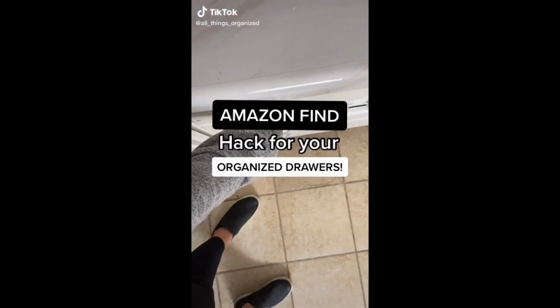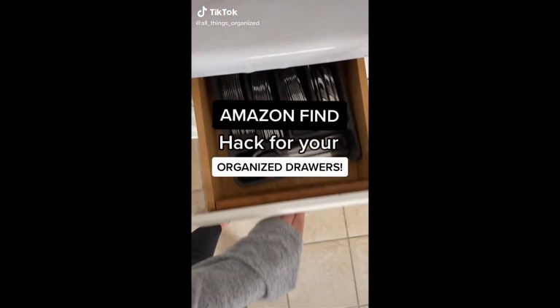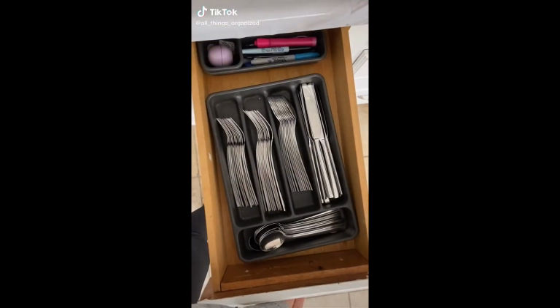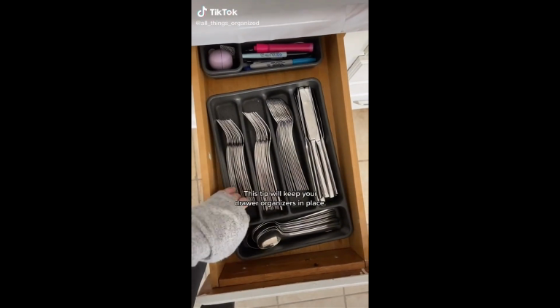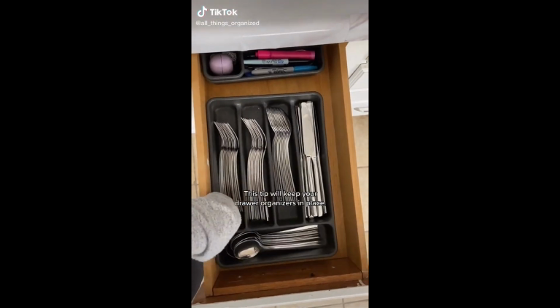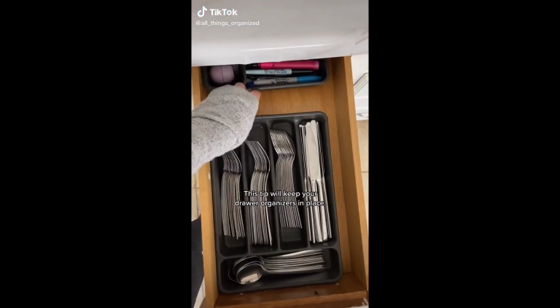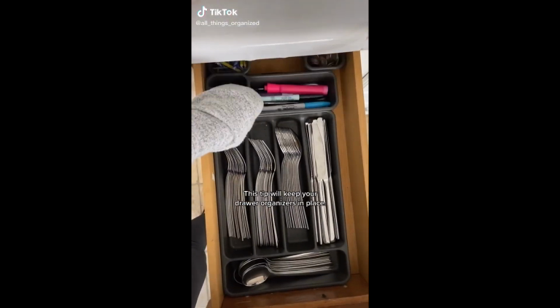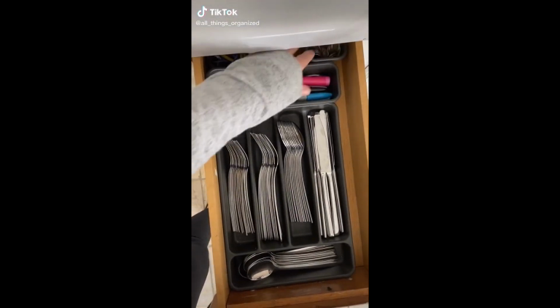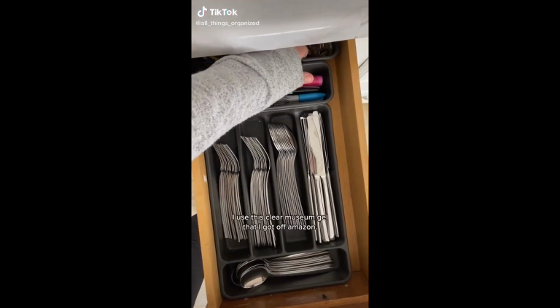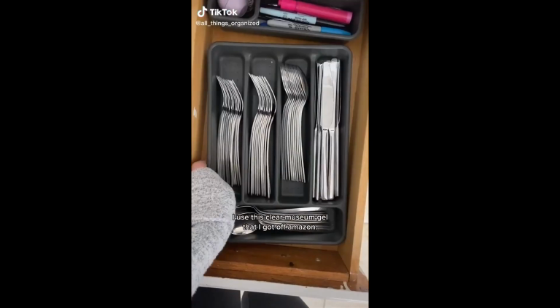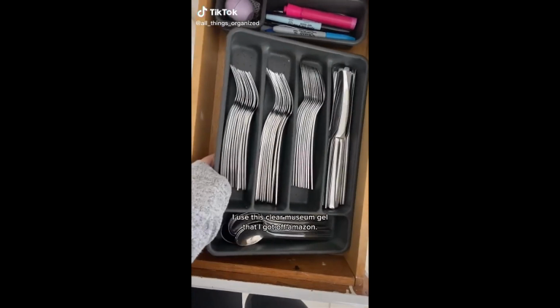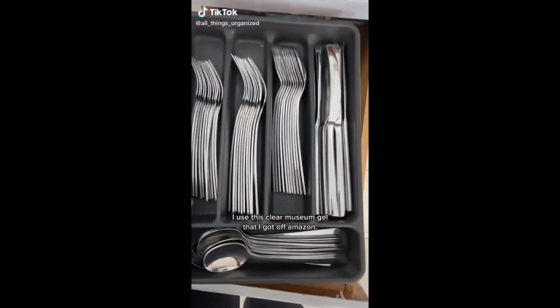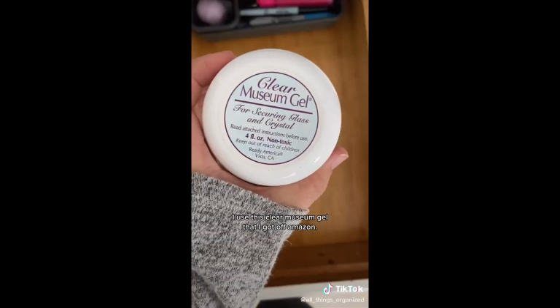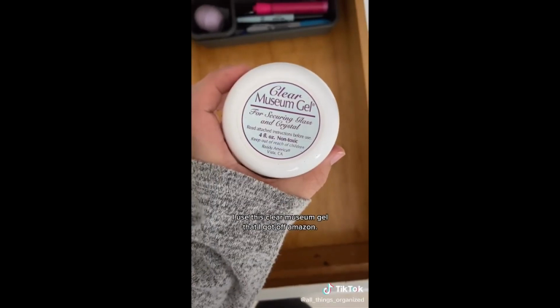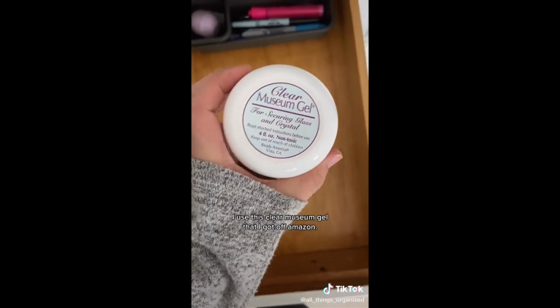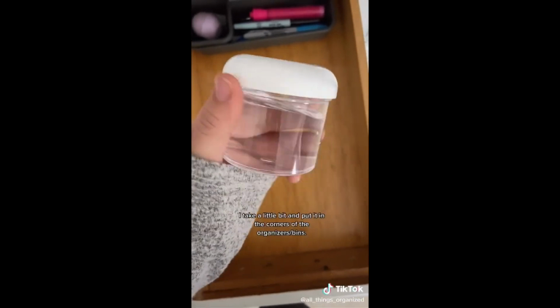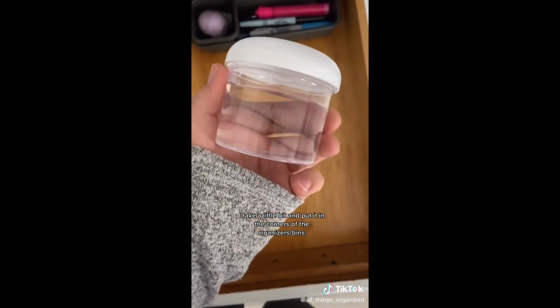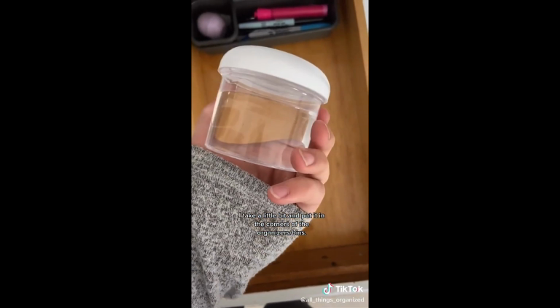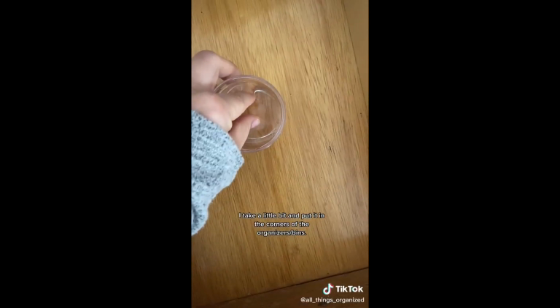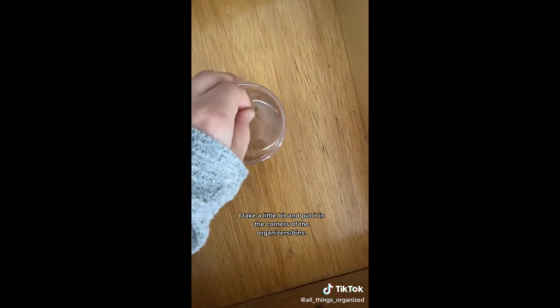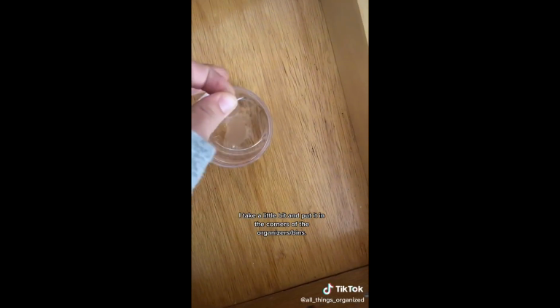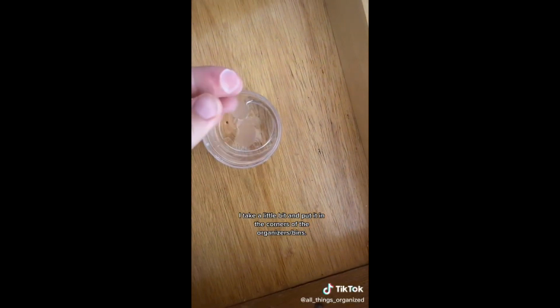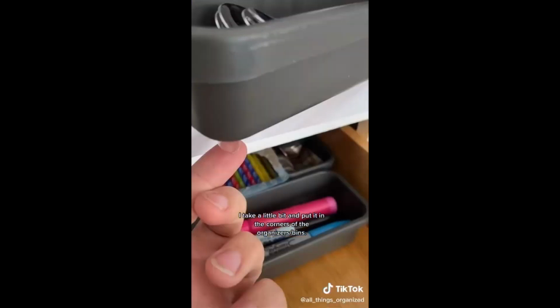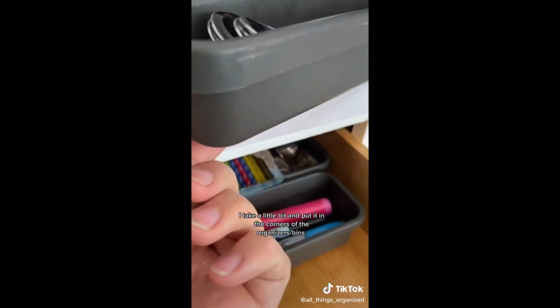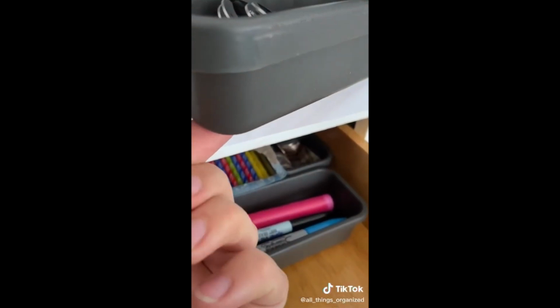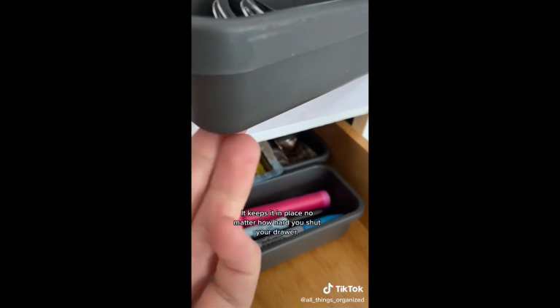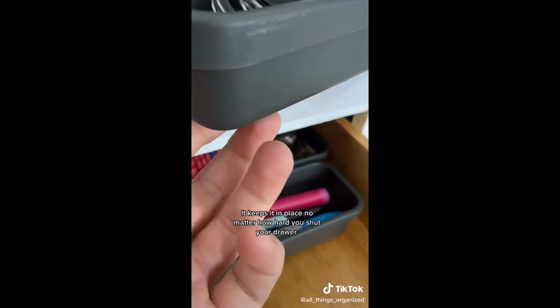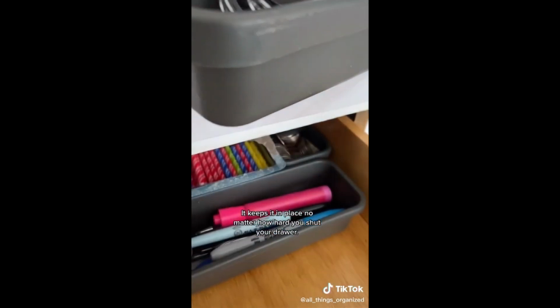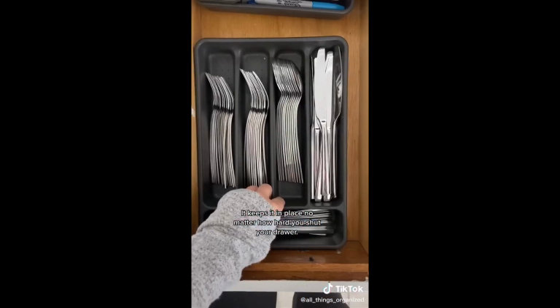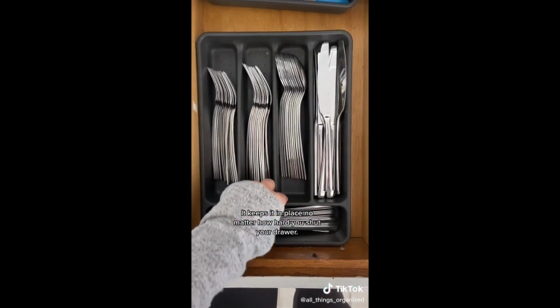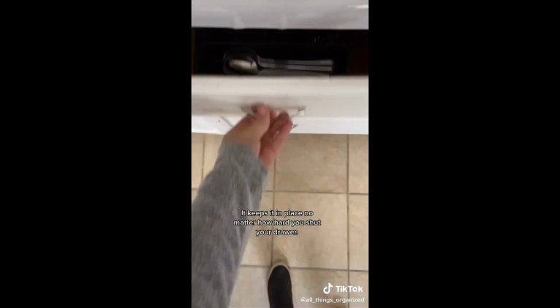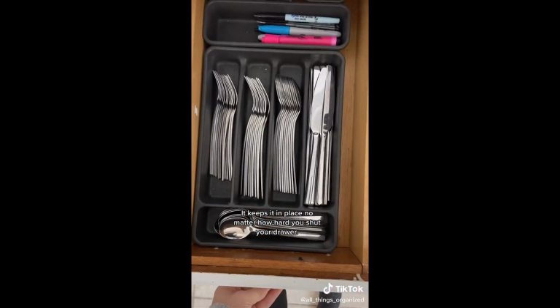This tip will keep your drawer organizers in place. I use this clear museum gel that I got off Amazon. I take a little pinch of it and put it in the four corners of the organizer or bin — it keeps it in place no matter how hard you shut your drawer.